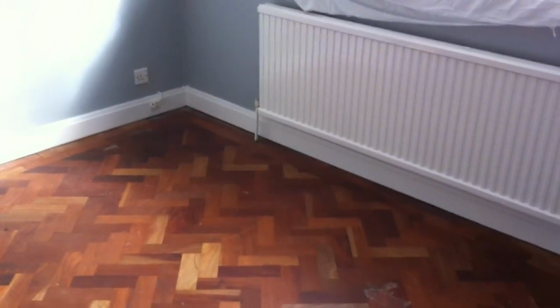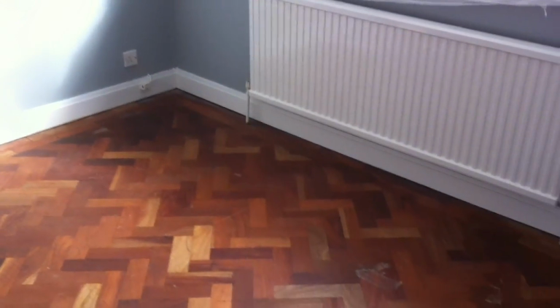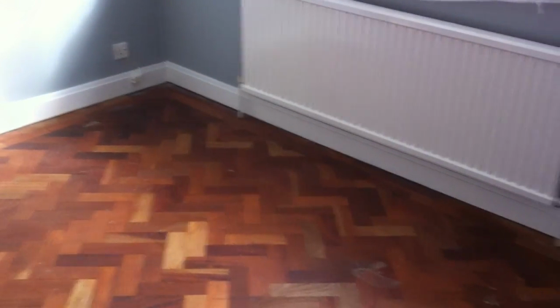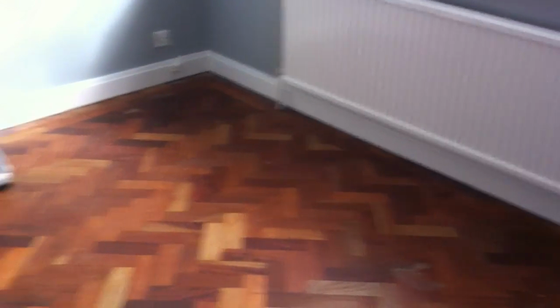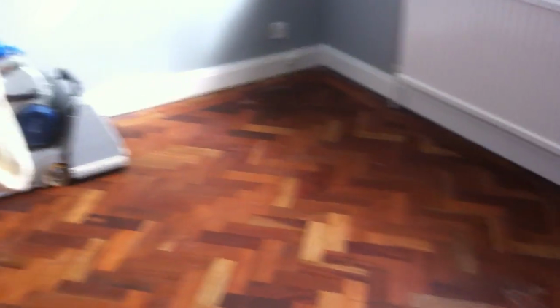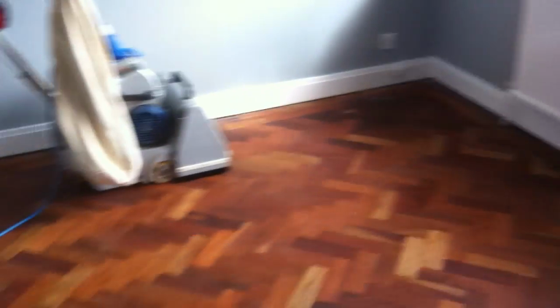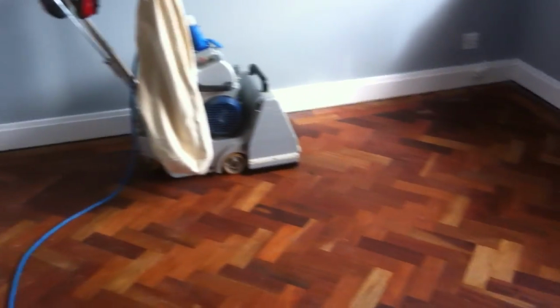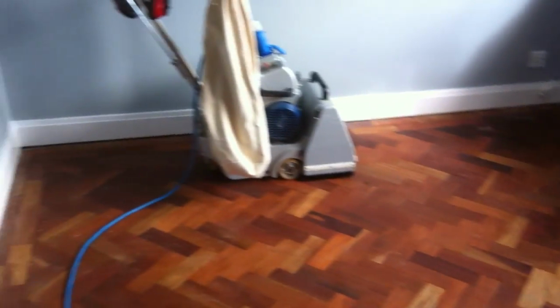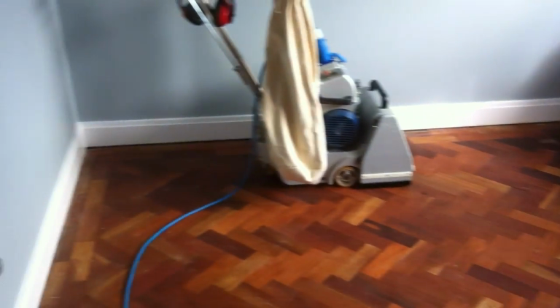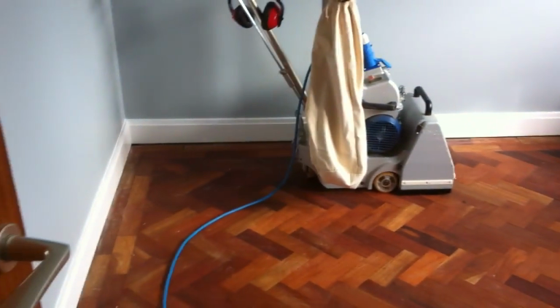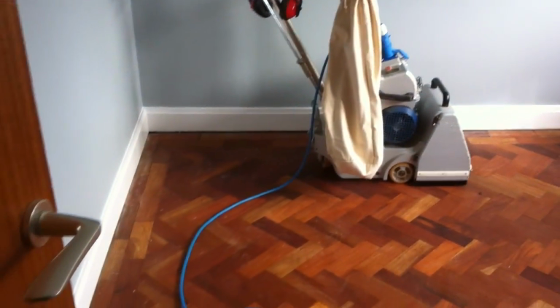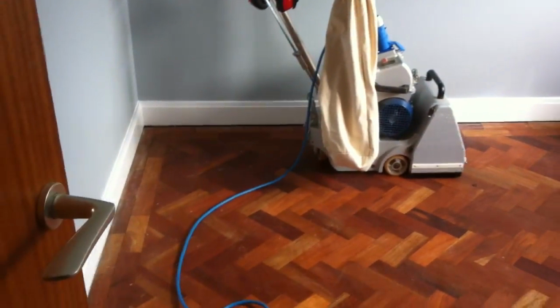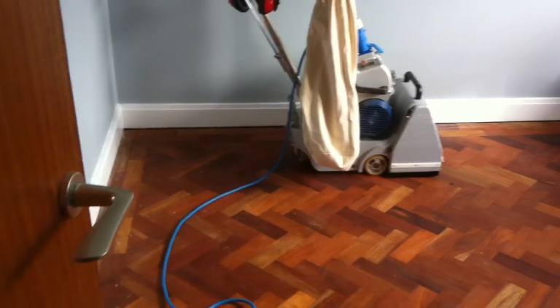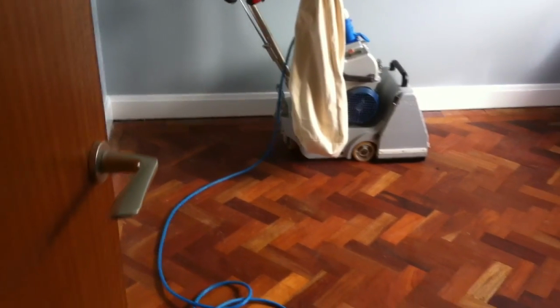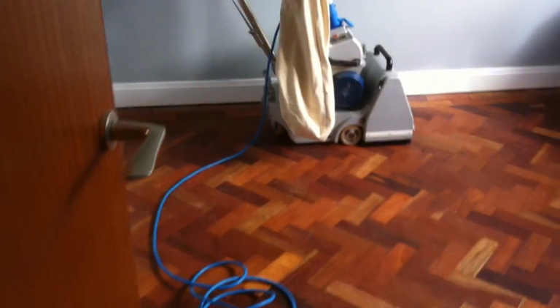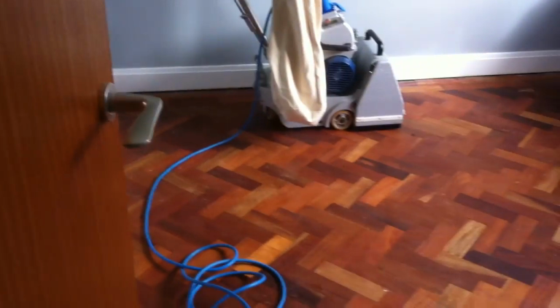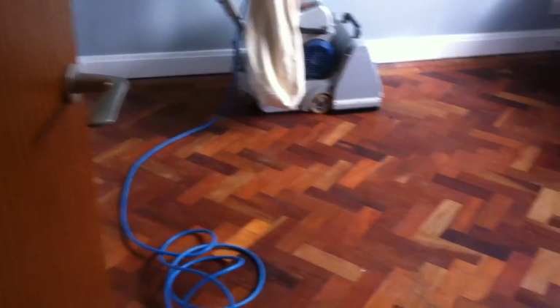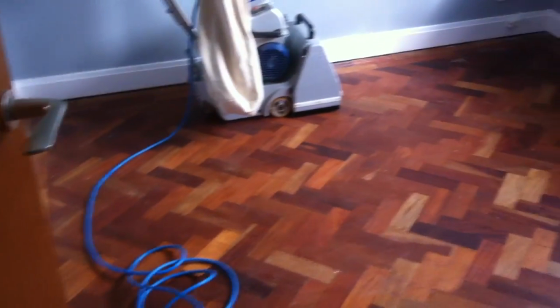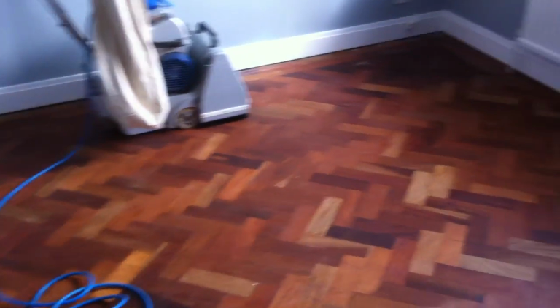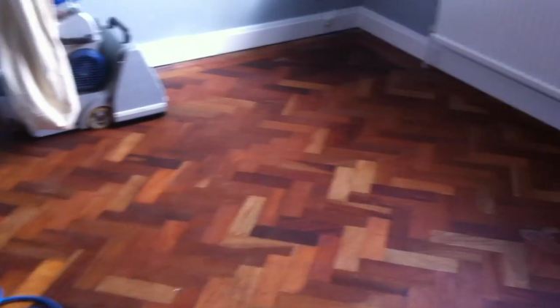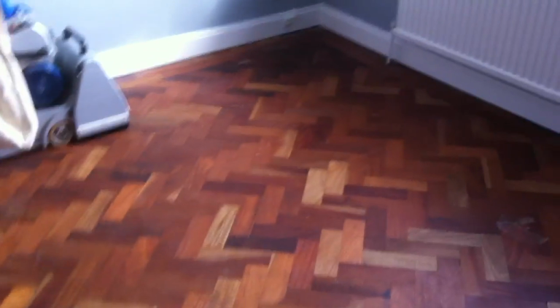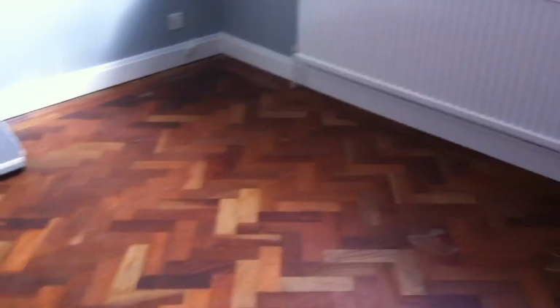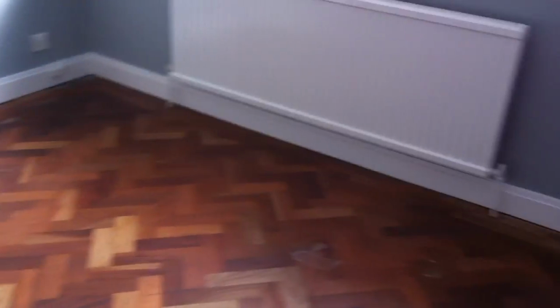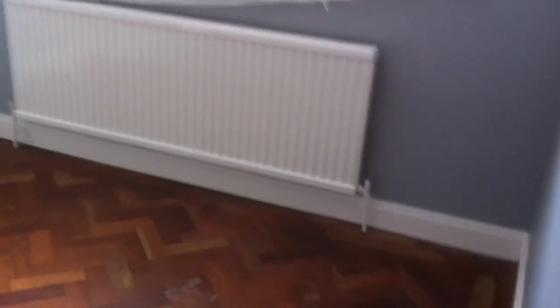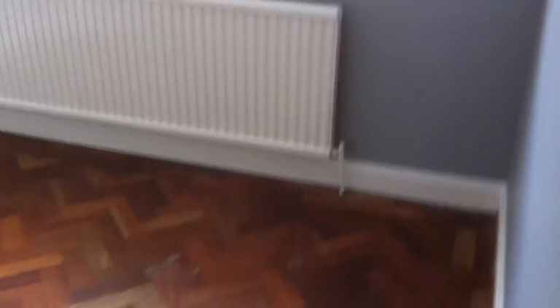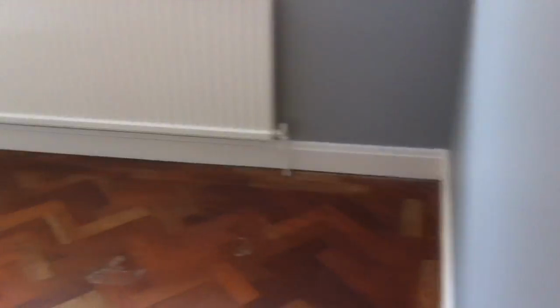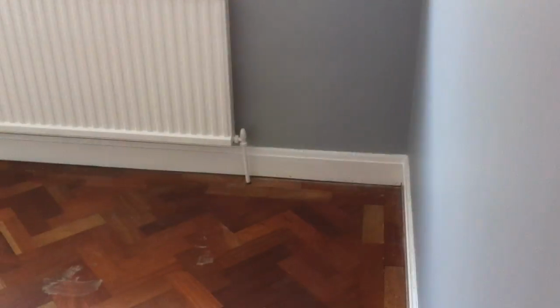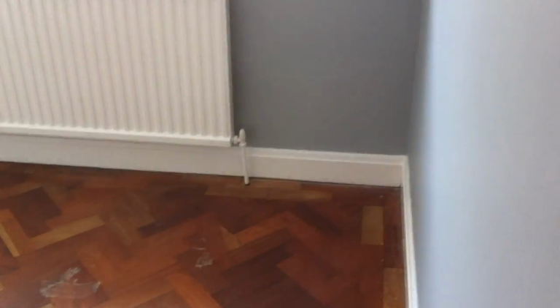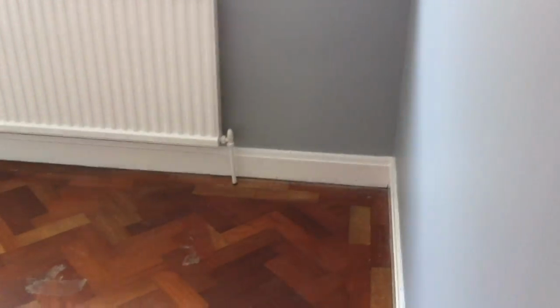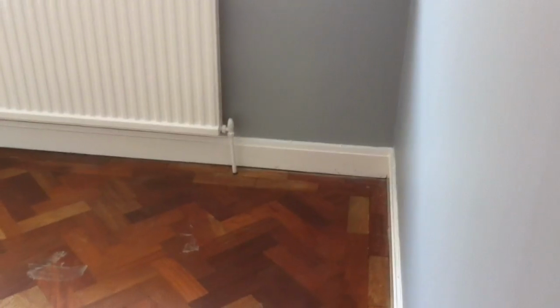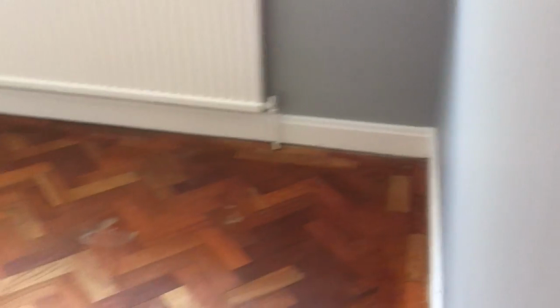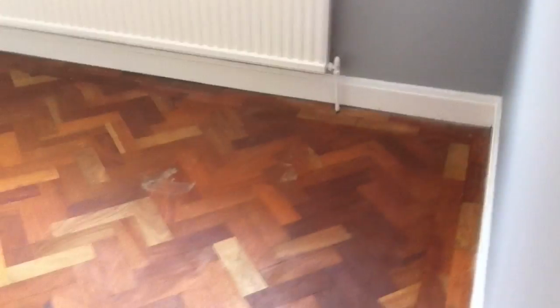Hello again, welcome to another Whirl 4 Renovations video clip. We're in Coley on the Whirl today, in quite a small room, about 10 metres.